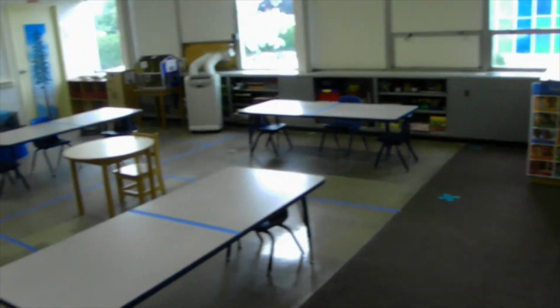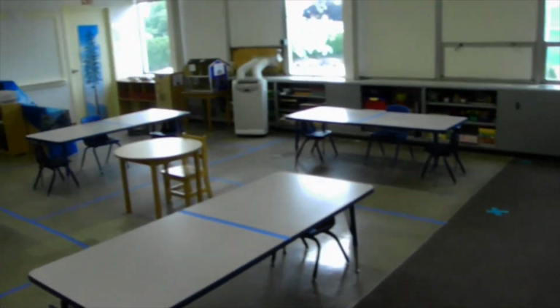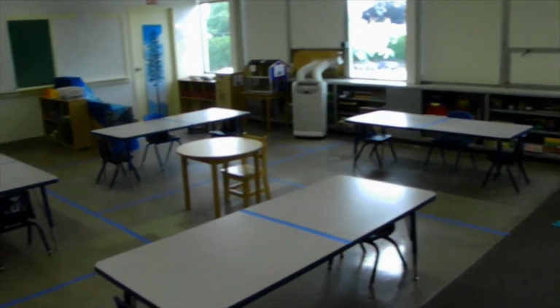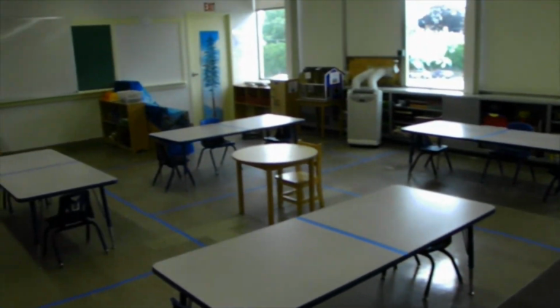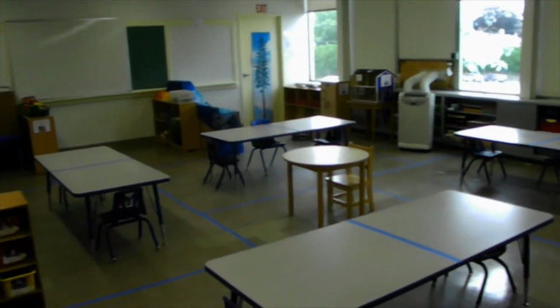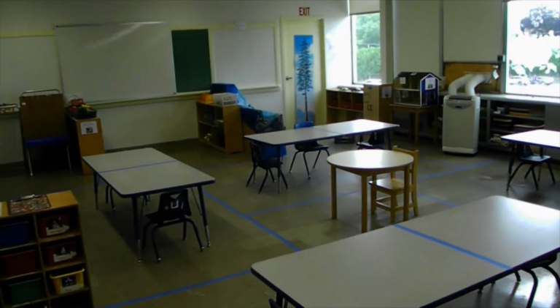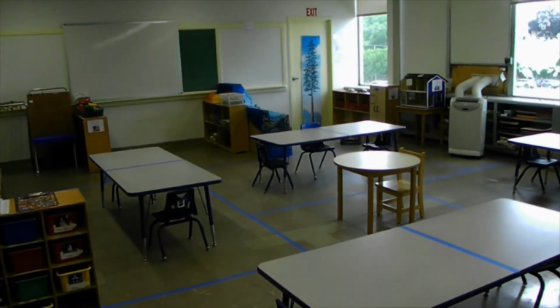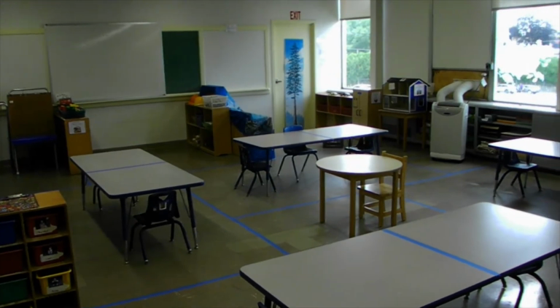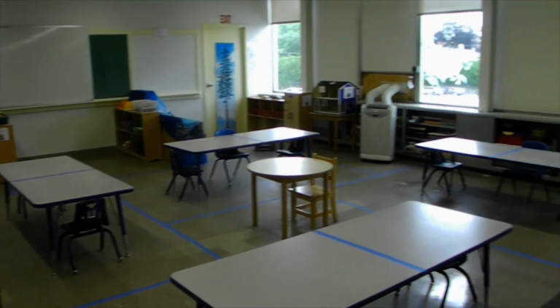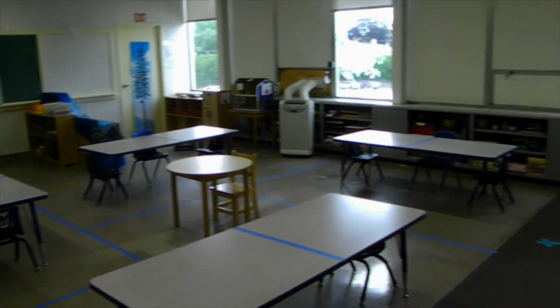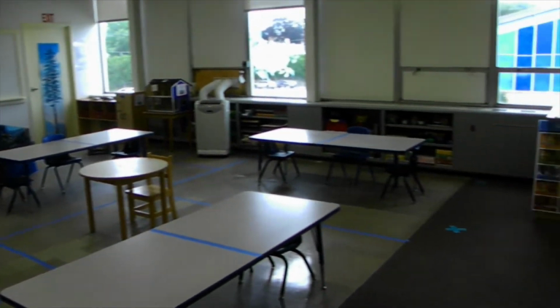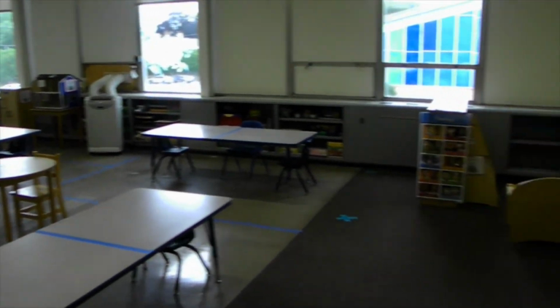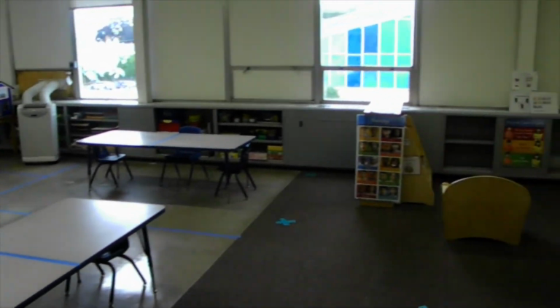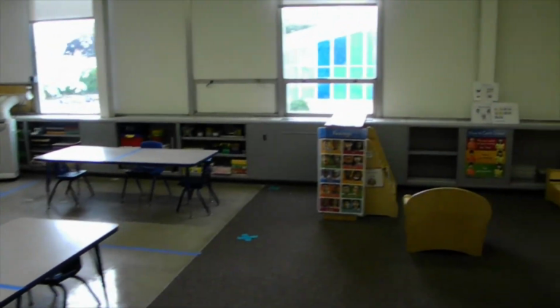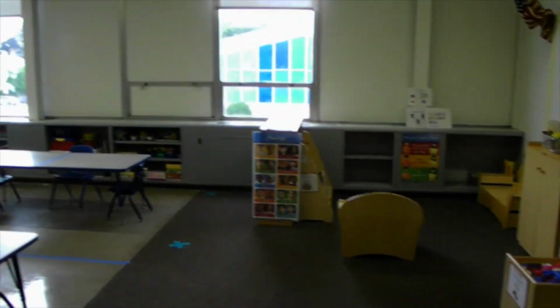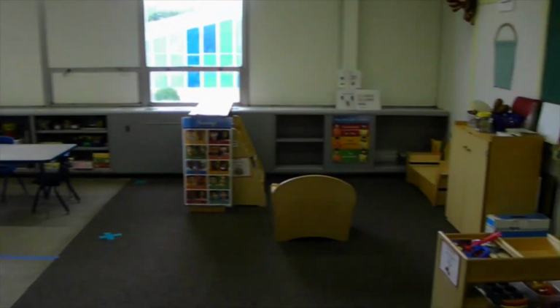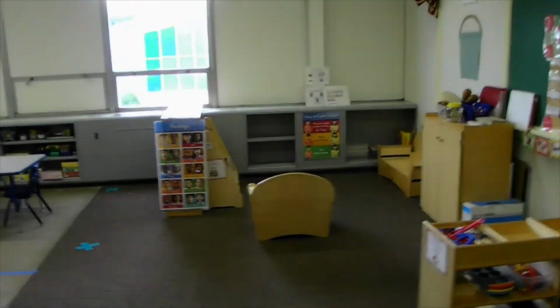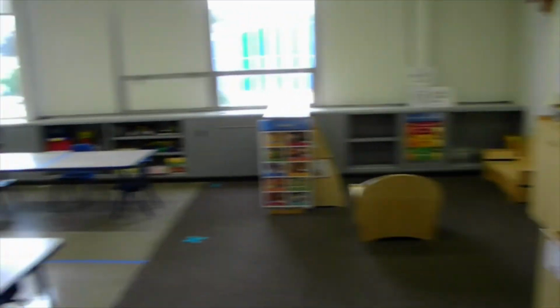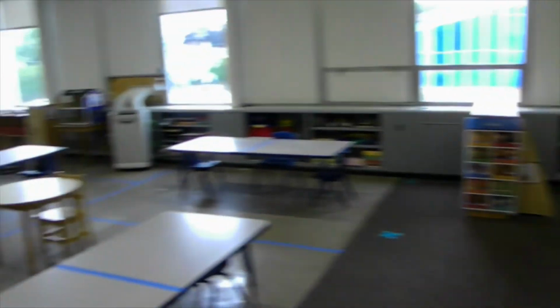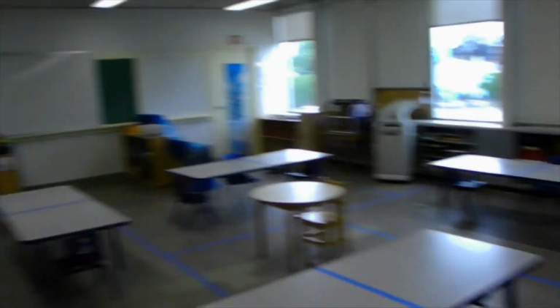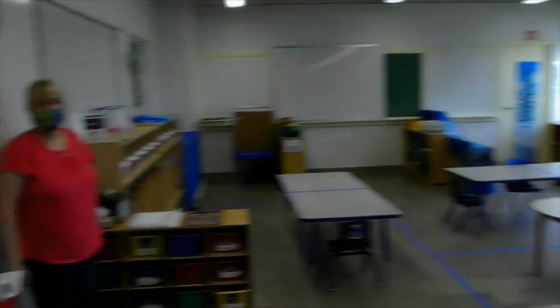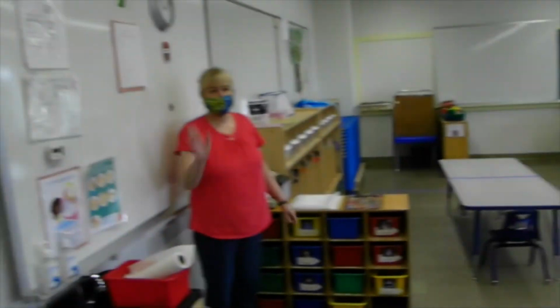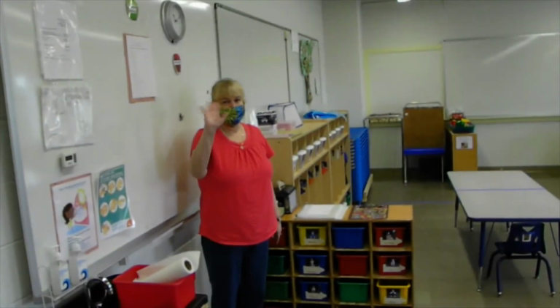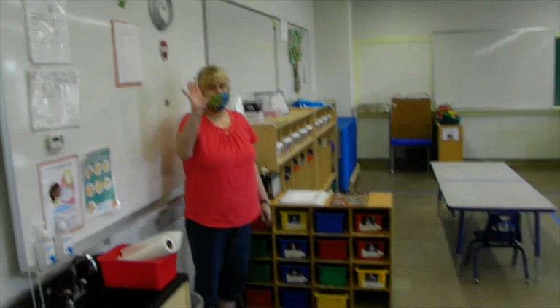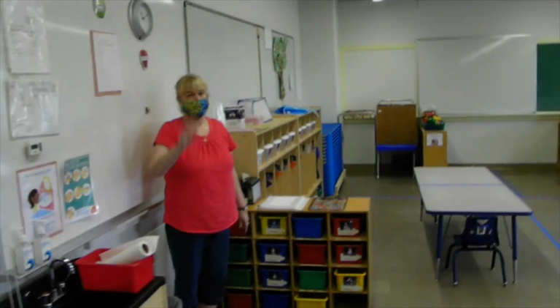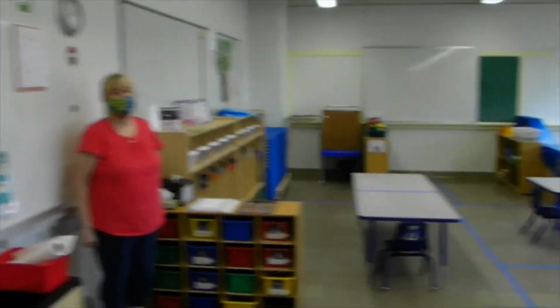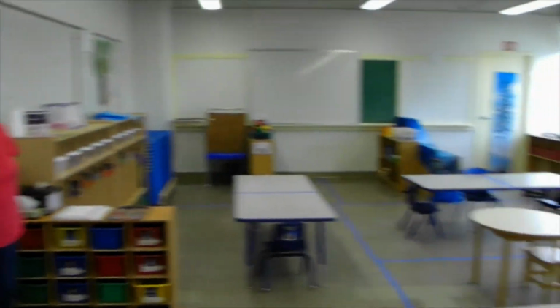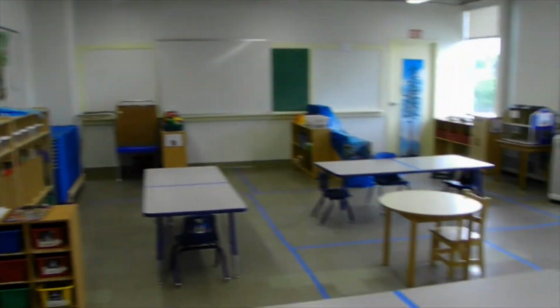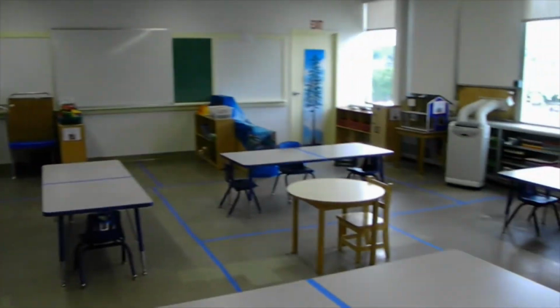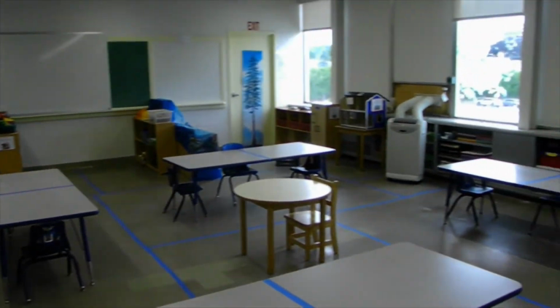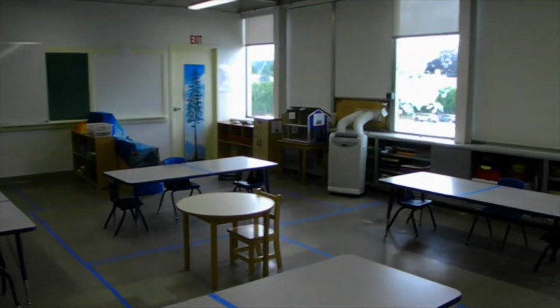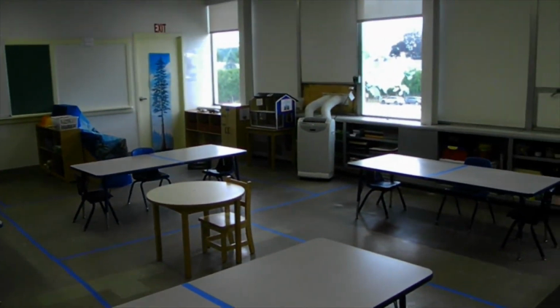So a couple of changes to the classroom, but overall it will be the classroom you remember. We're really excited to have you back. Miss Melanie and I are so excited to see you guys — hopefully see you soon!